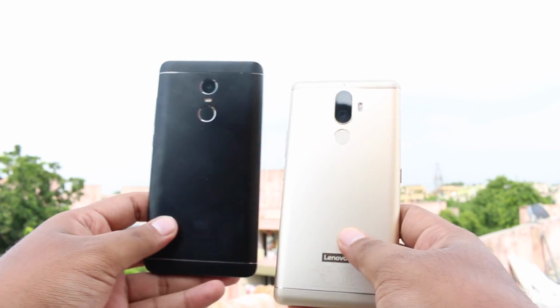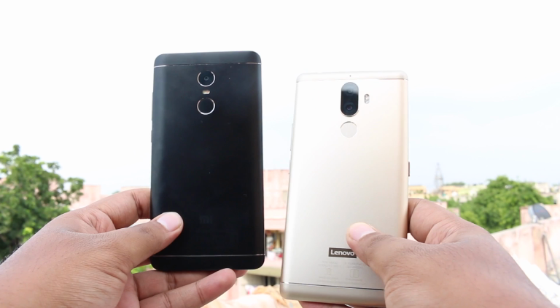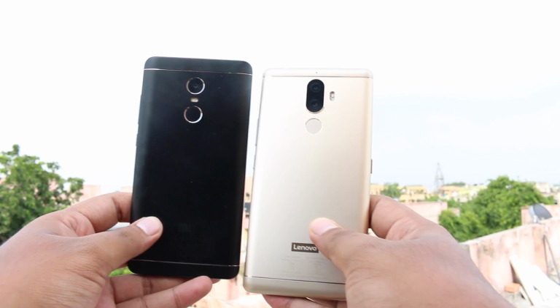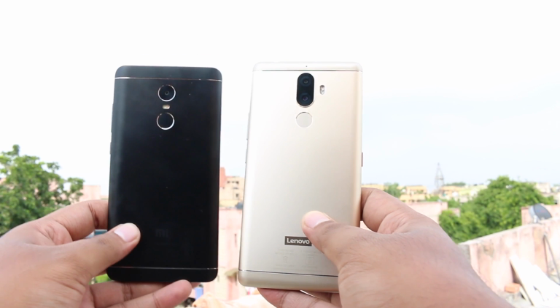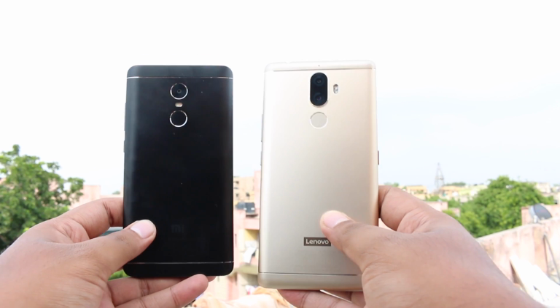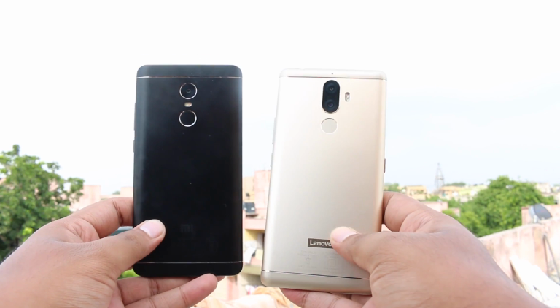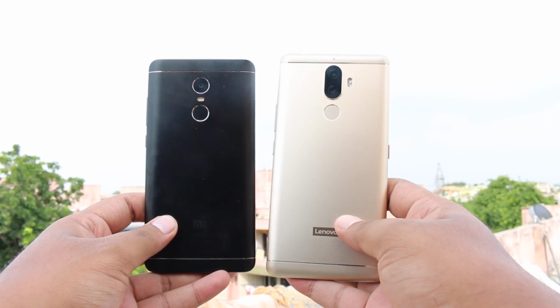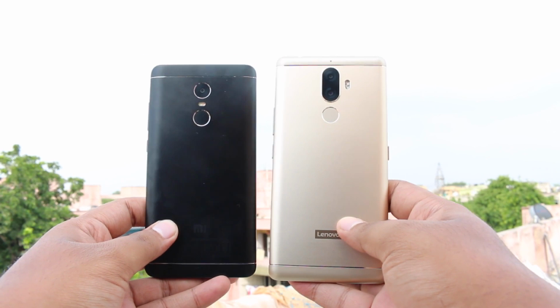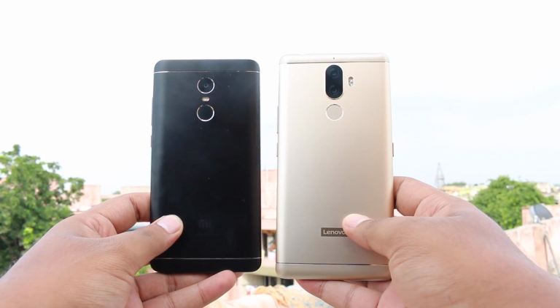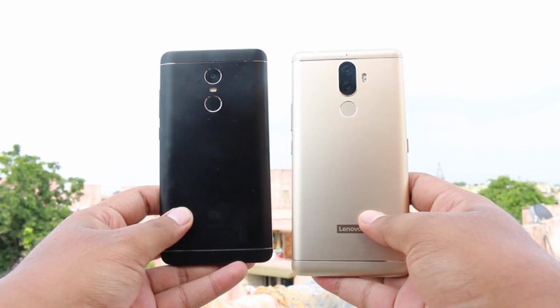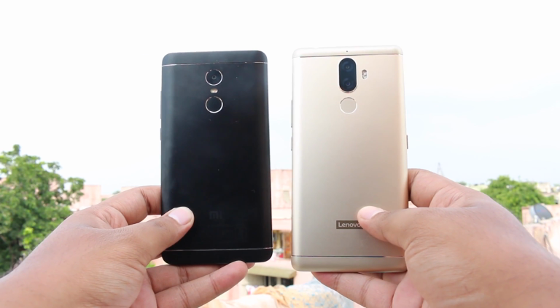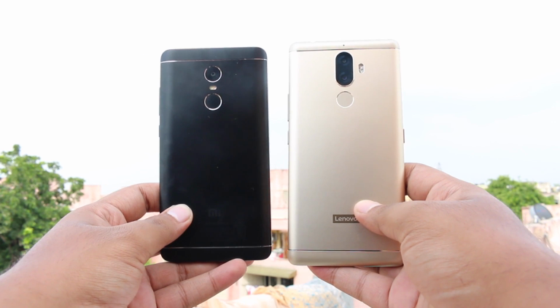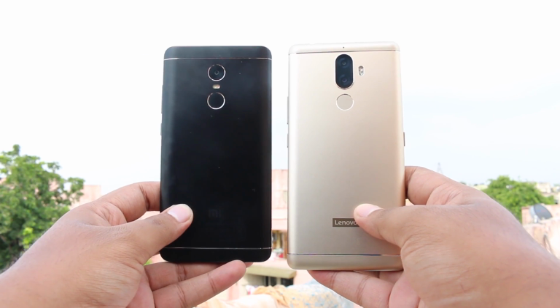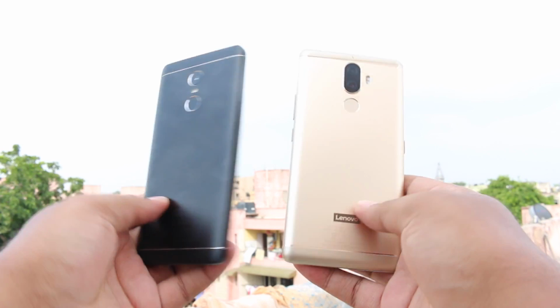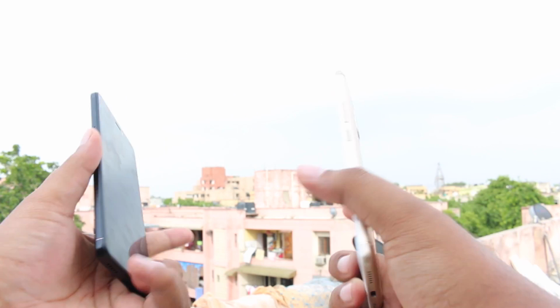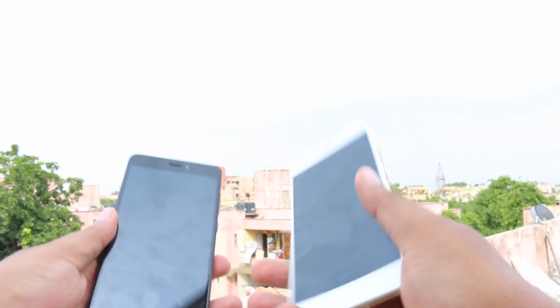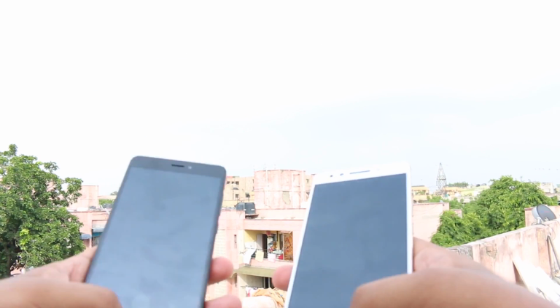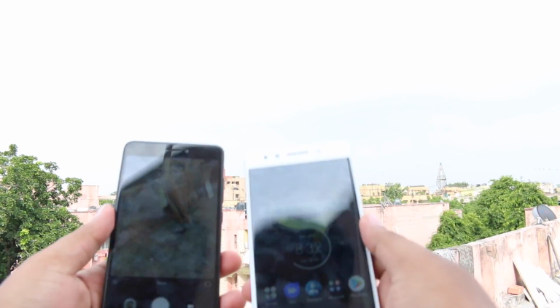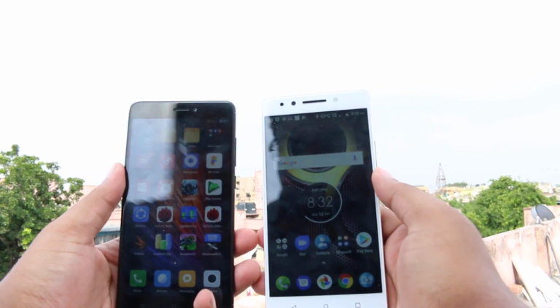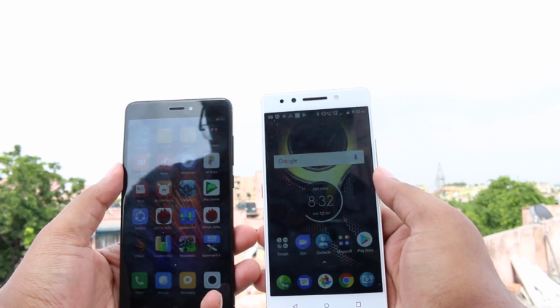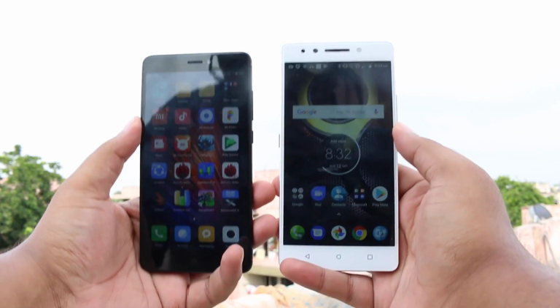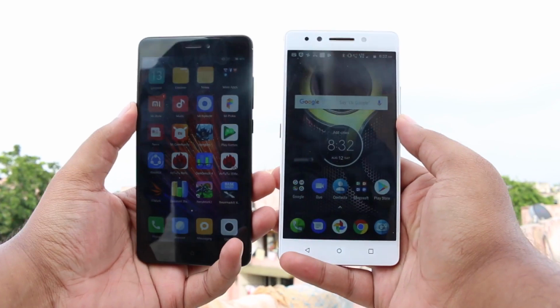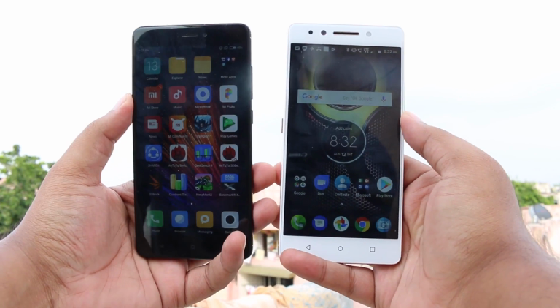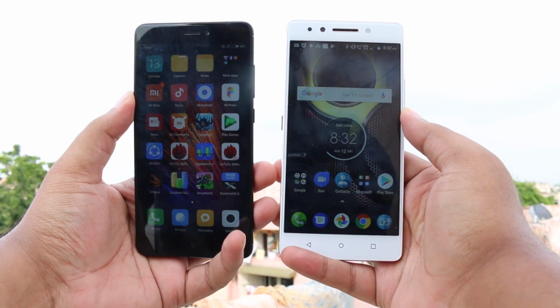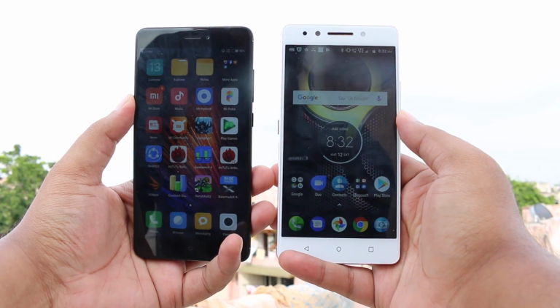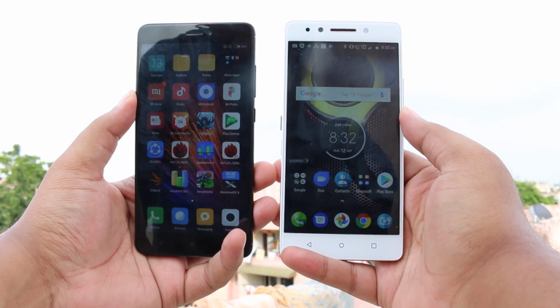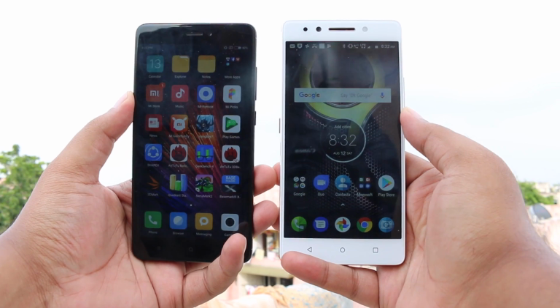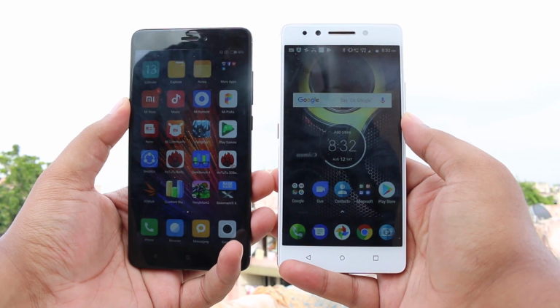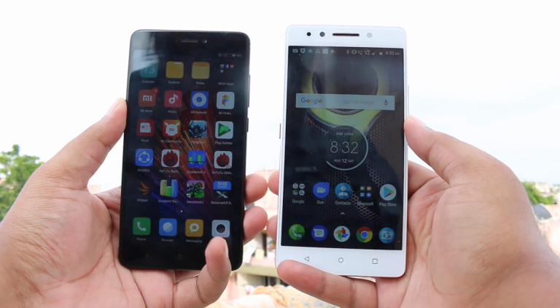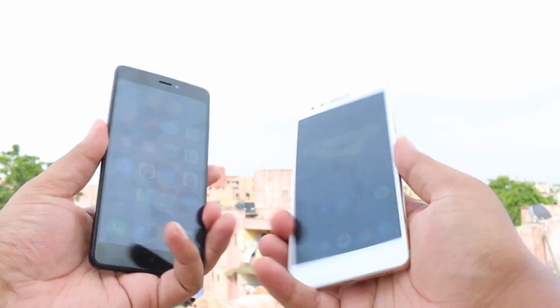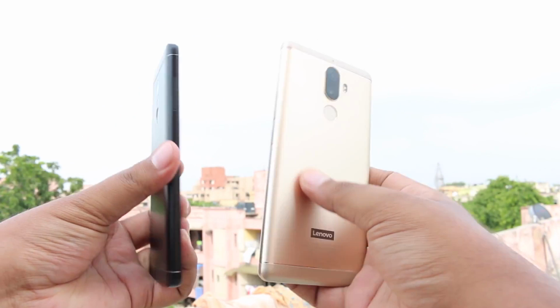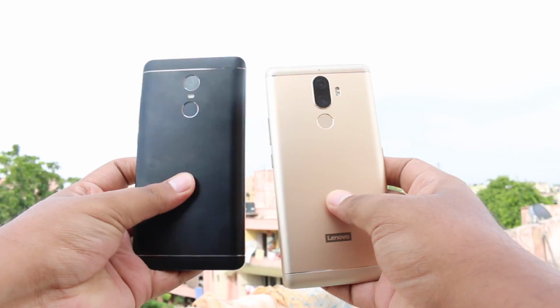The Redmi Note 4 has an IR blaster, which is an advantage. Both have batteries over 4000 mAh — the K8 Note comes with a 4000 mAh battery while the Redmi Note 4 comes with a 4100 mAh battery.